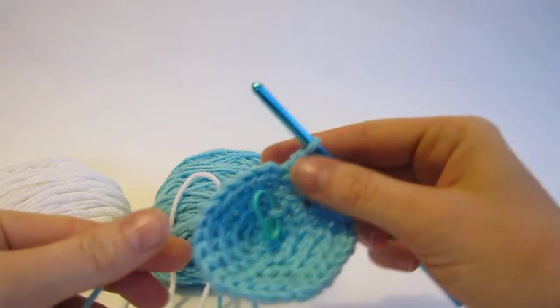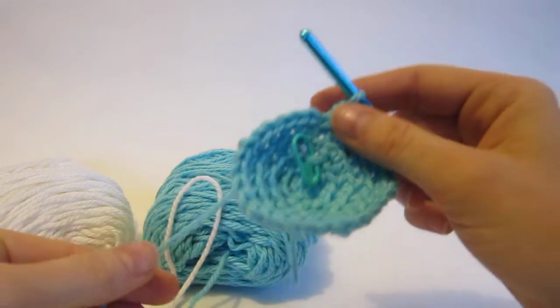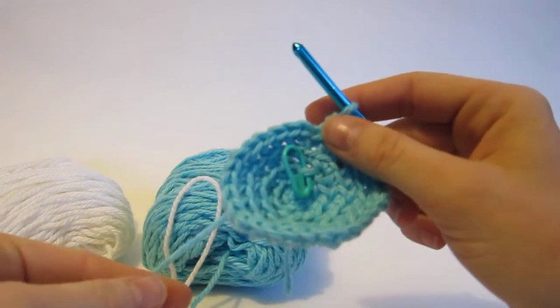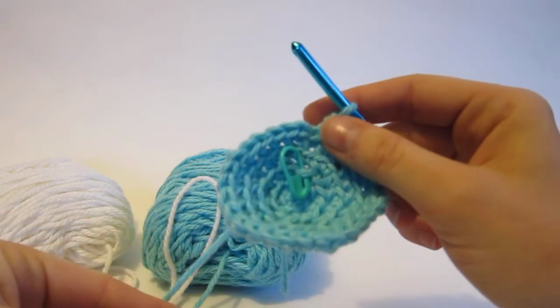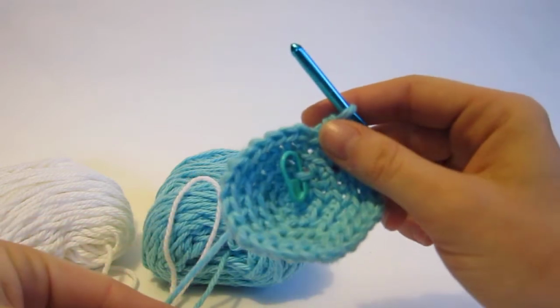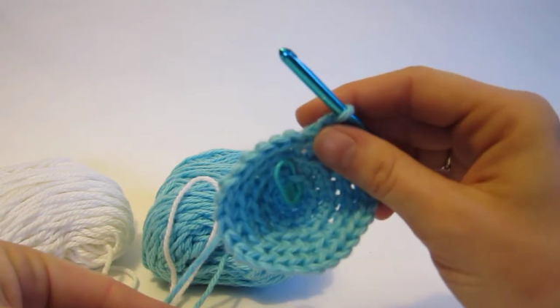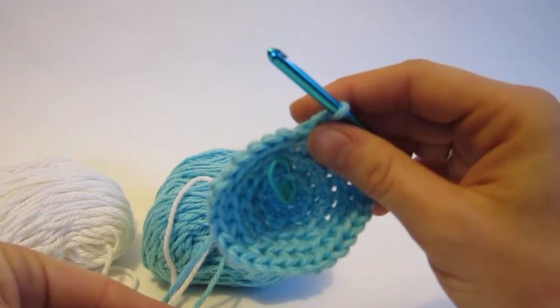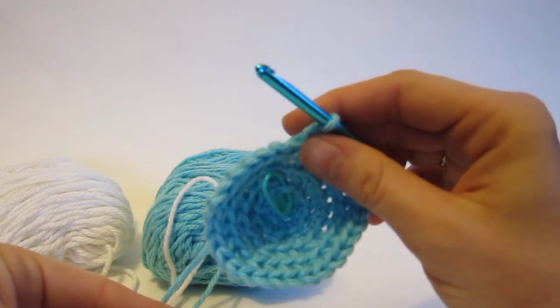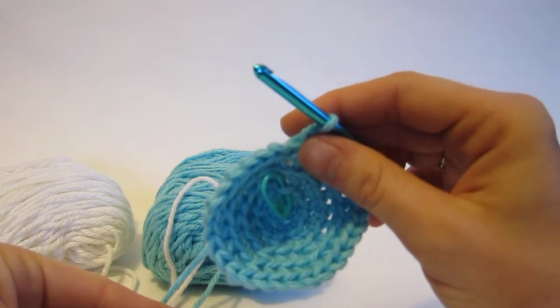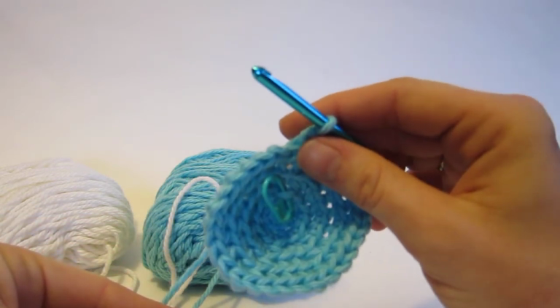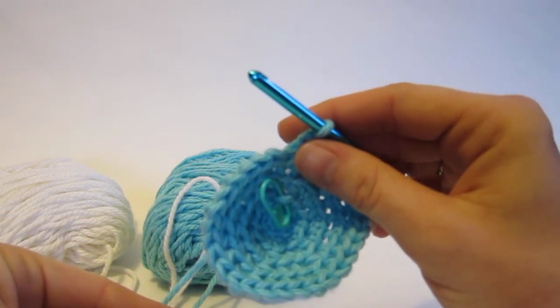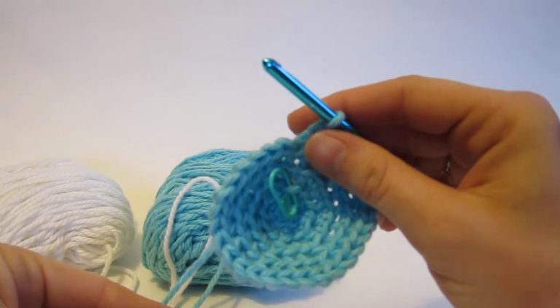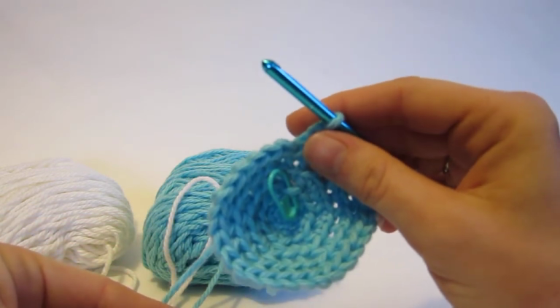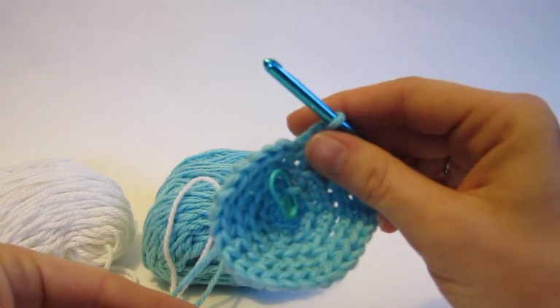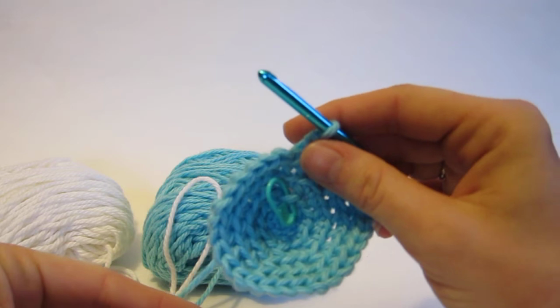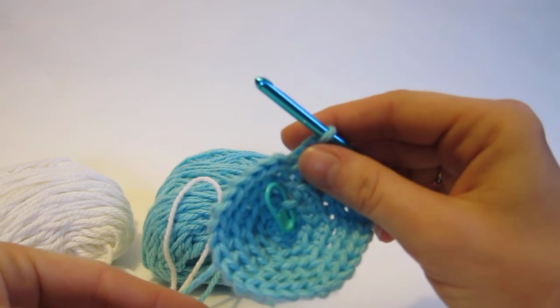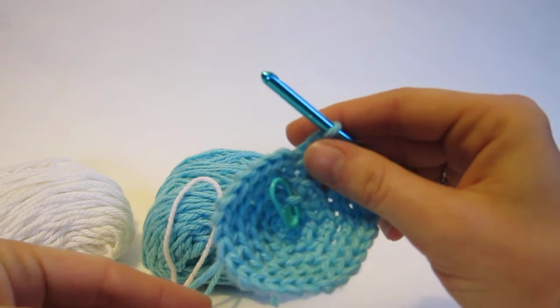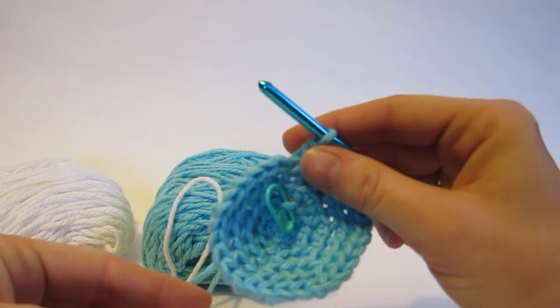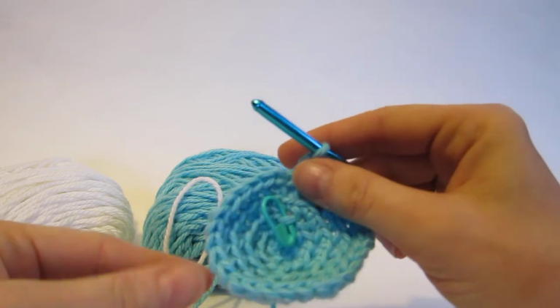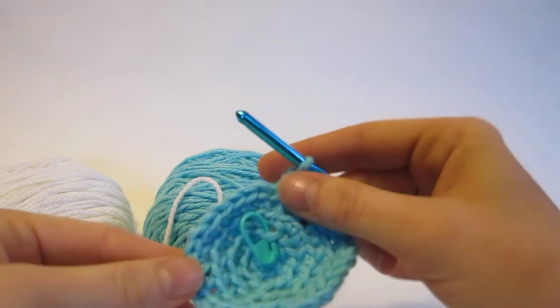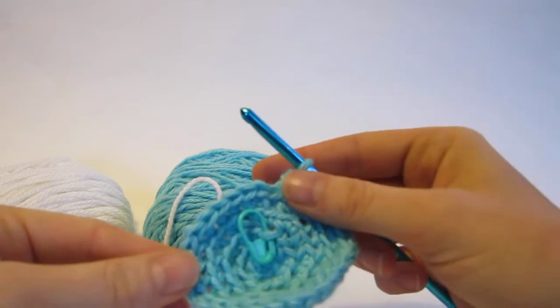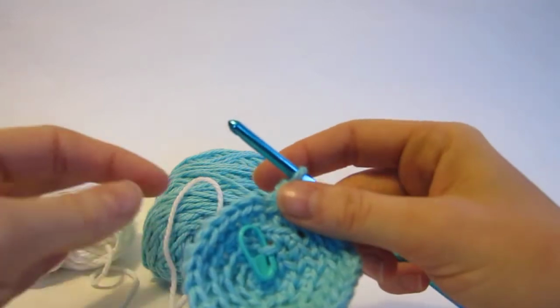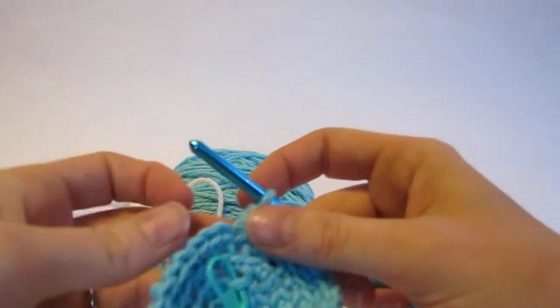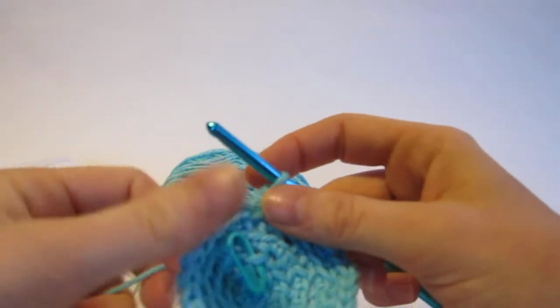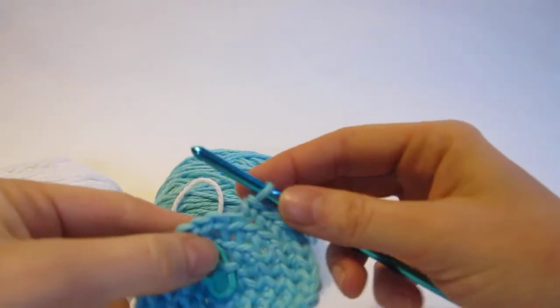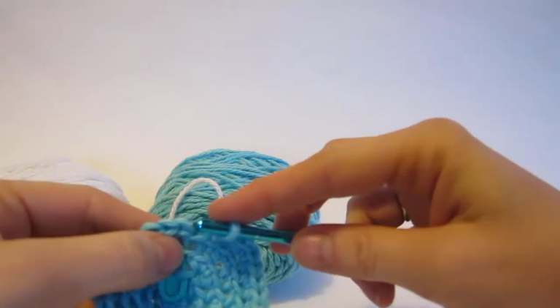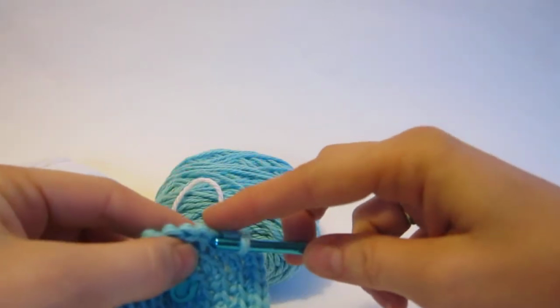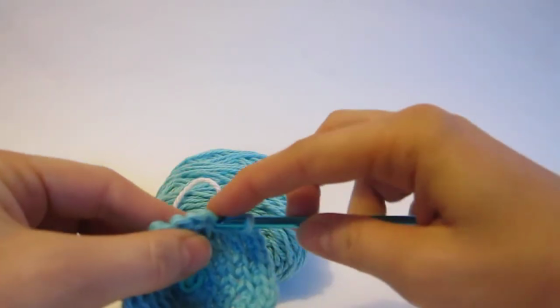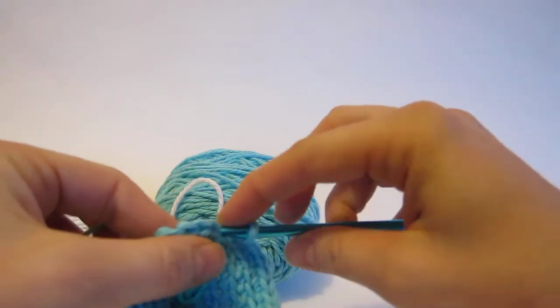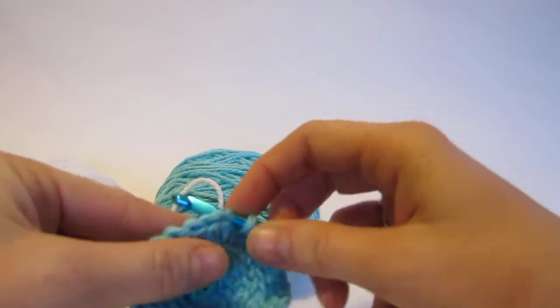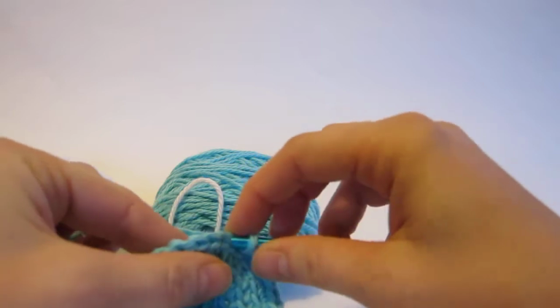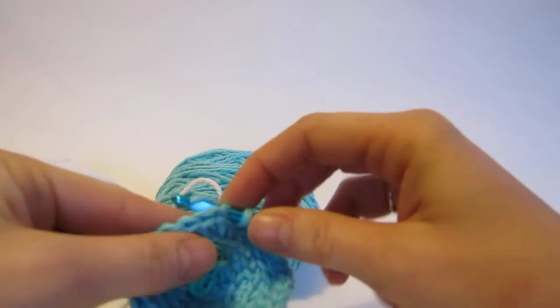I've been crocheting — I'm making Nell the tiny owl. I've been crocheting according to the instructions and I have most of them finished, and I'm right at the point where I need to change colors.